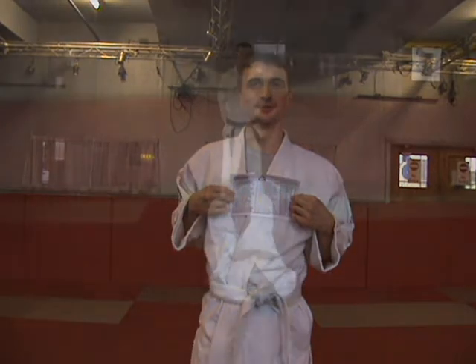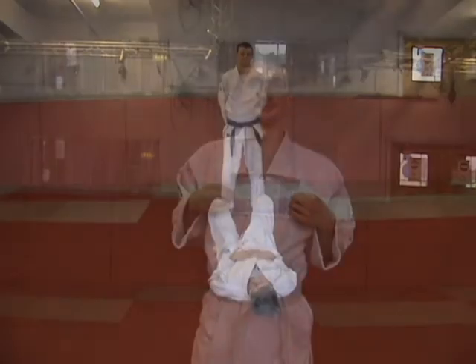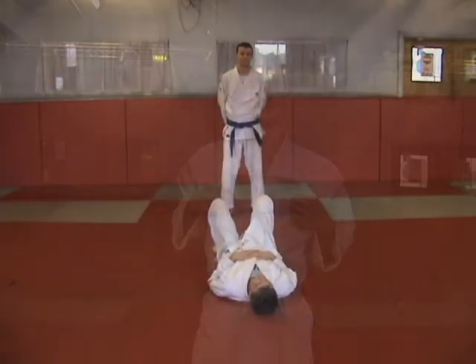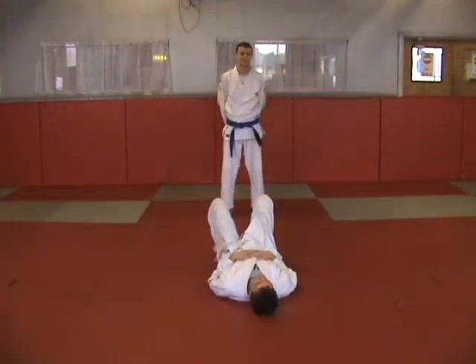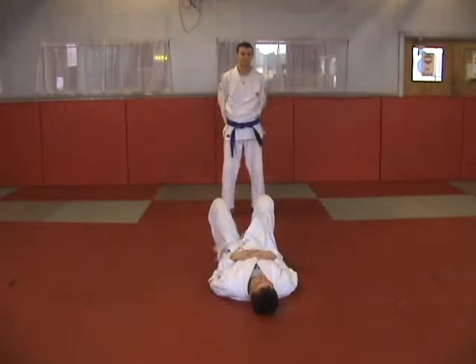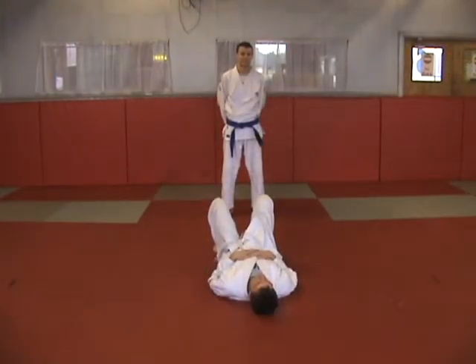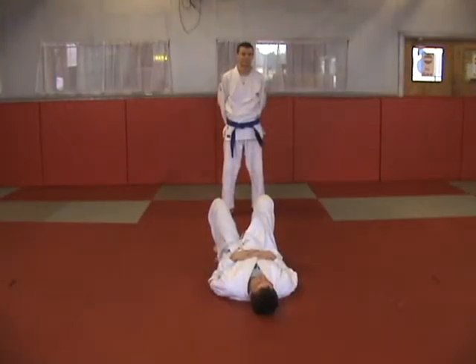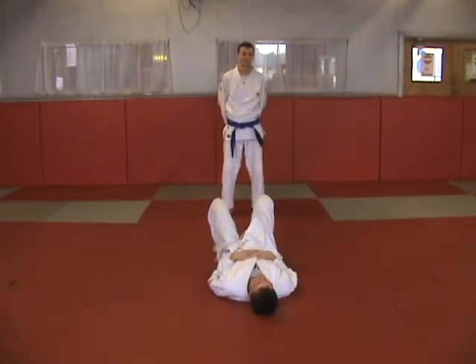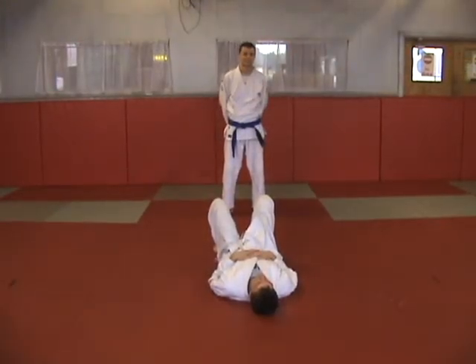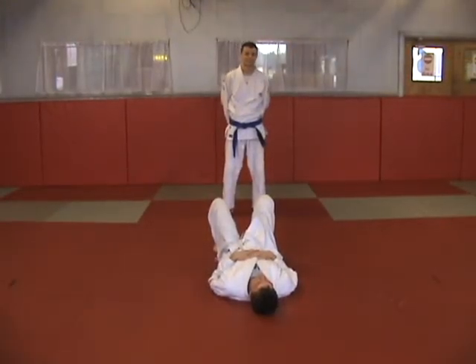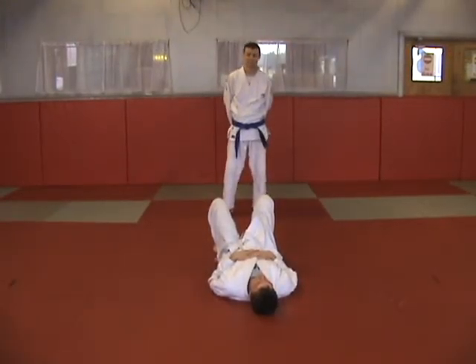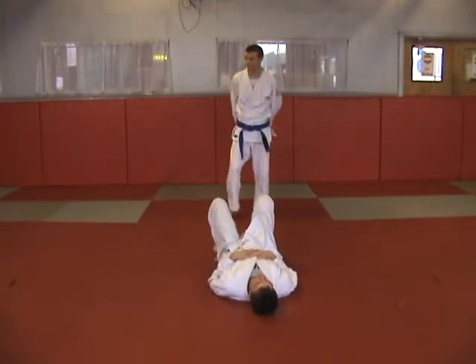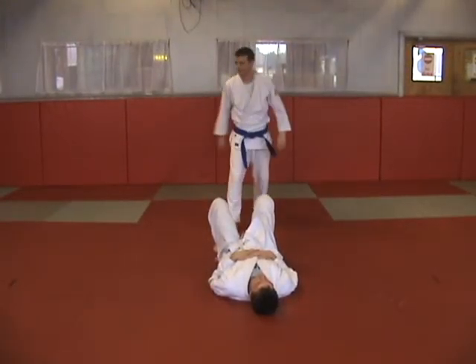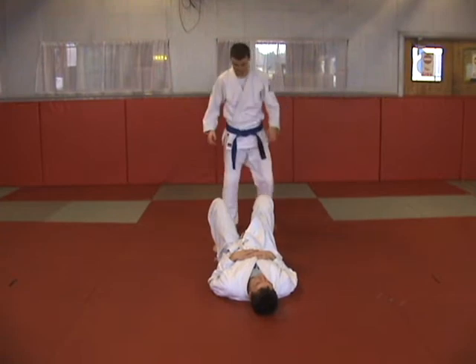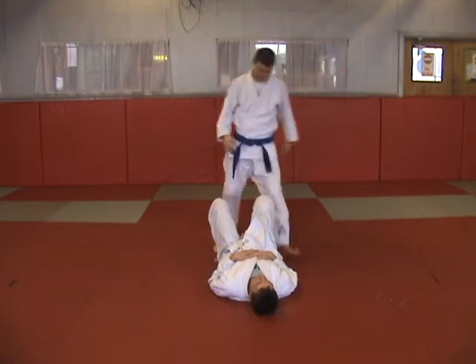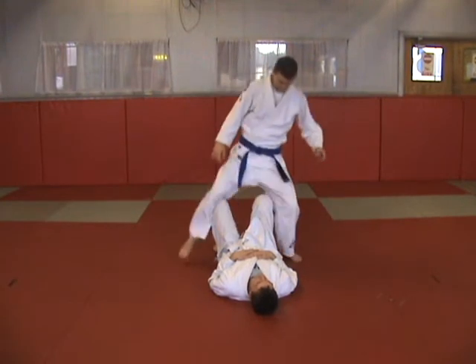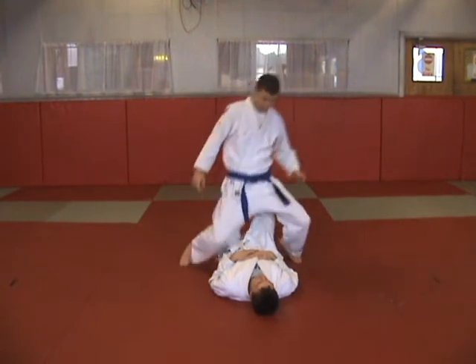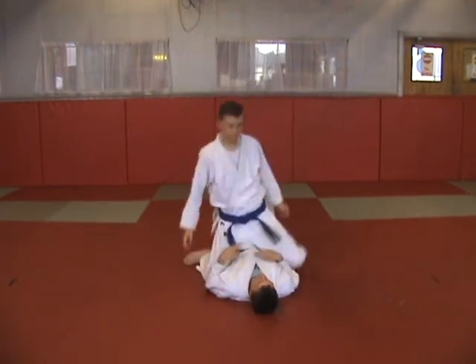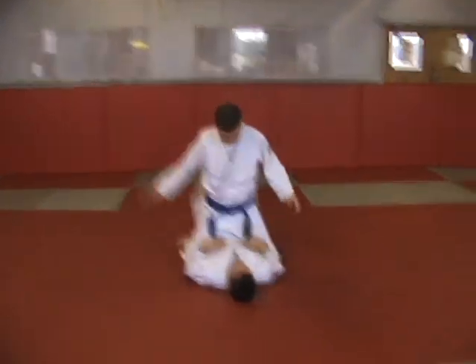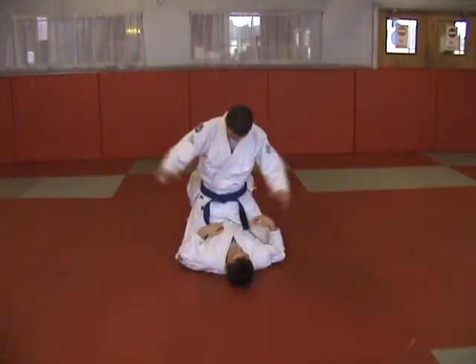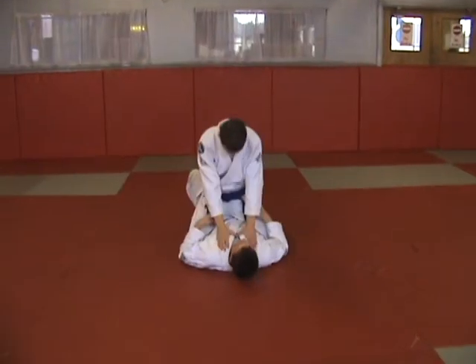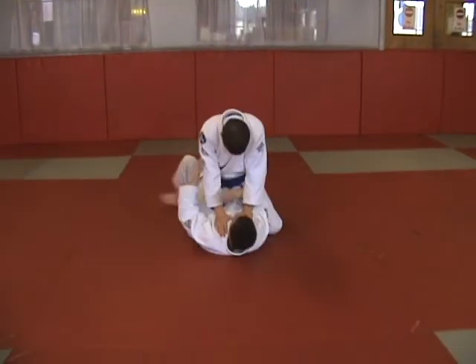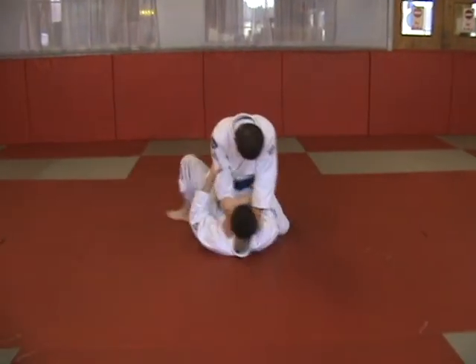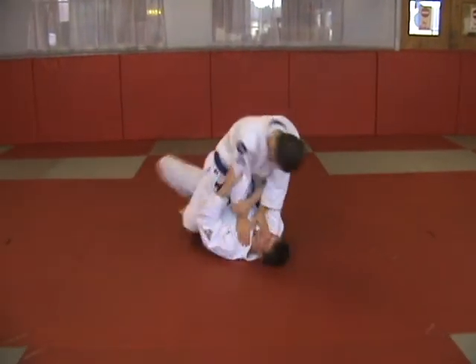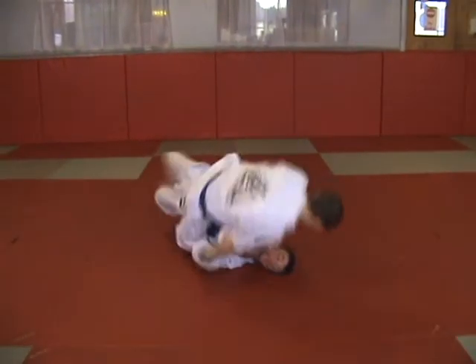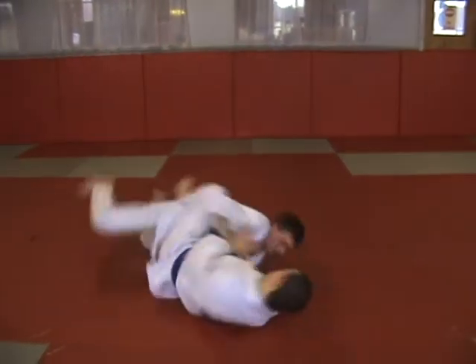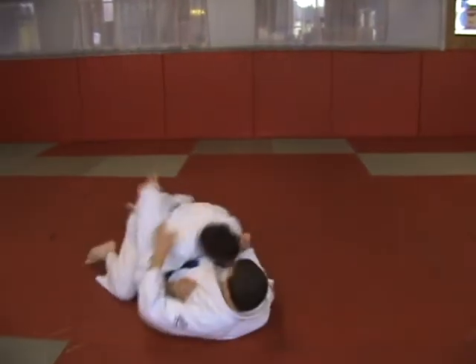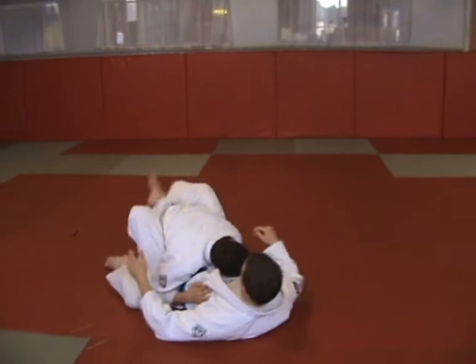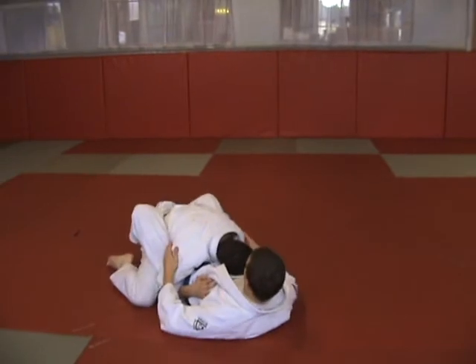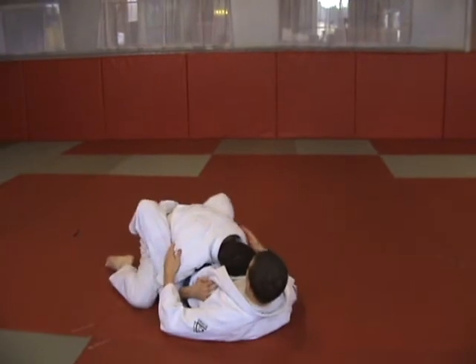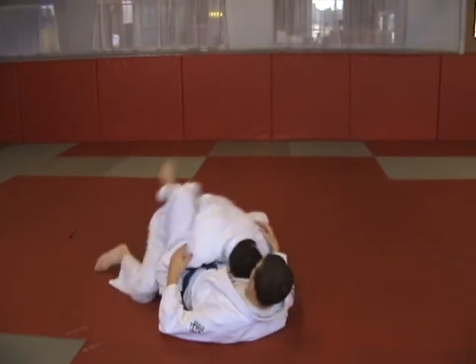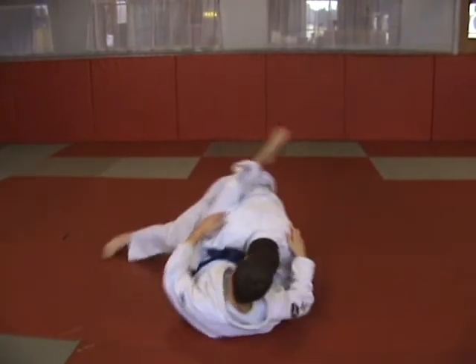Blue belt qualification drills number one, mount techniques, escapes: trap and roll — standard variation, punch block variation.